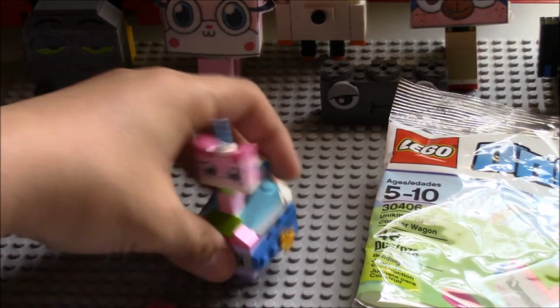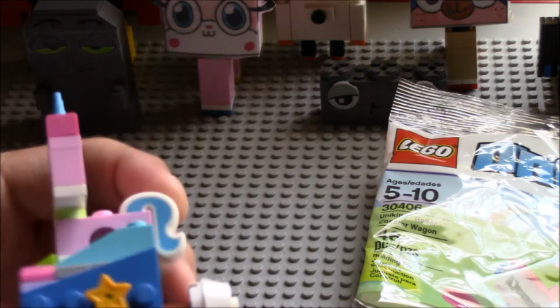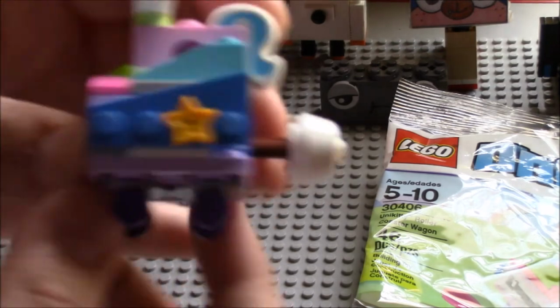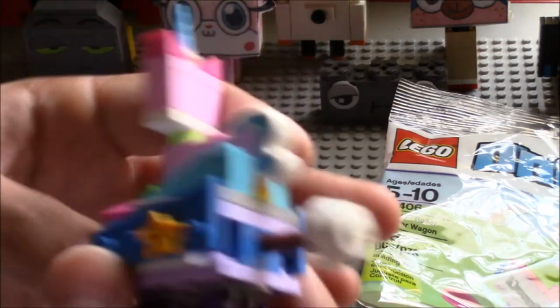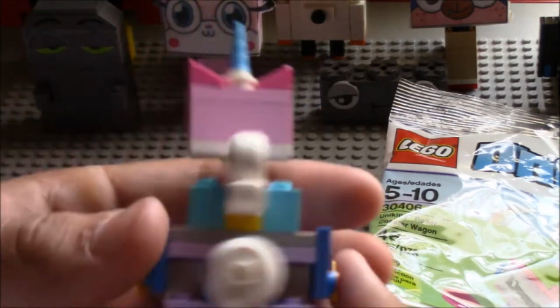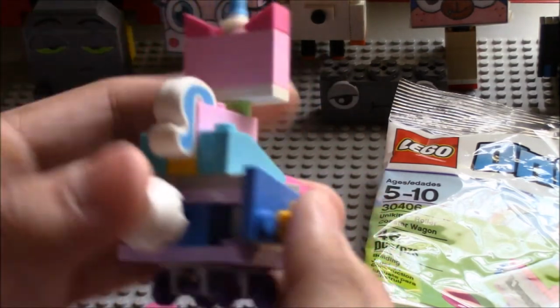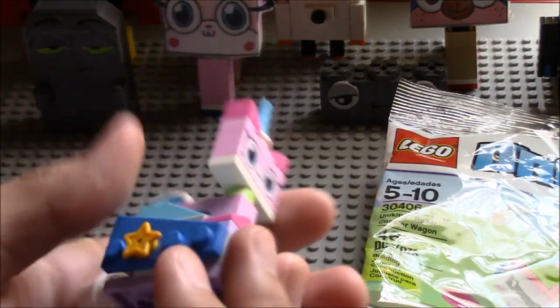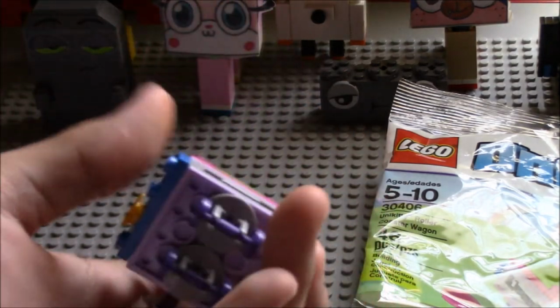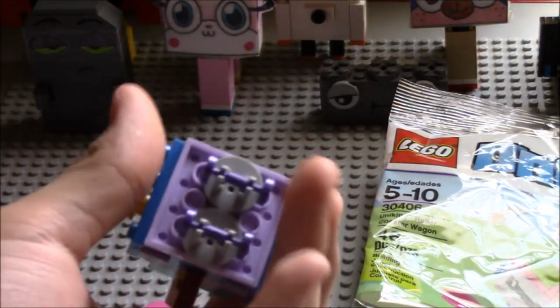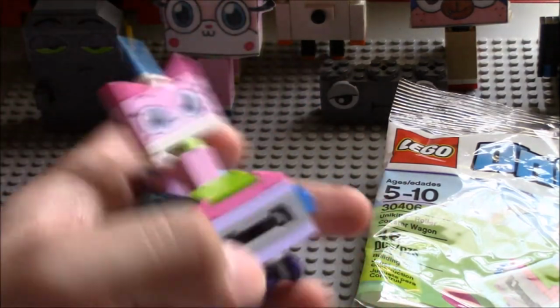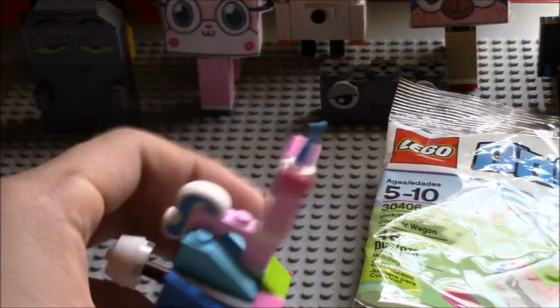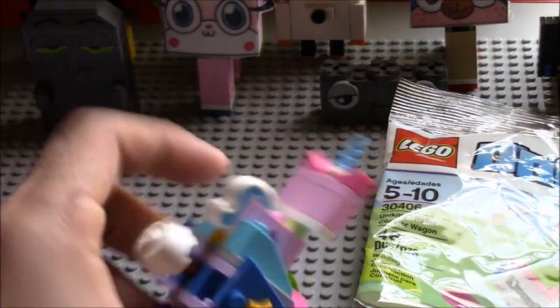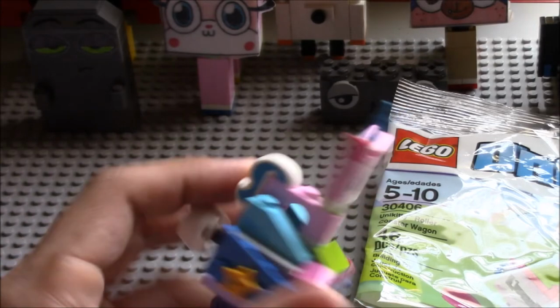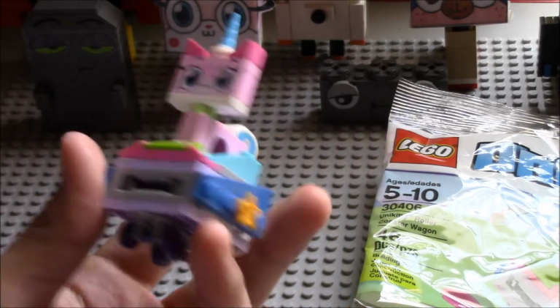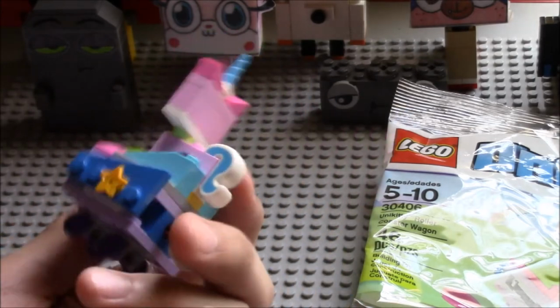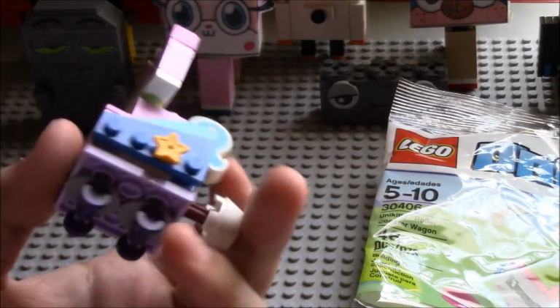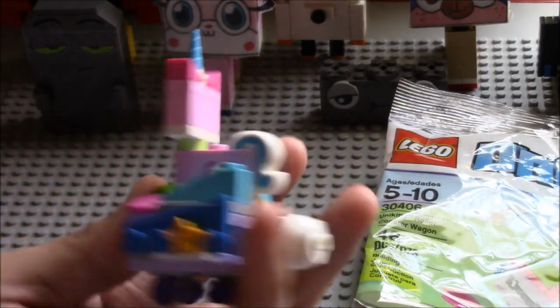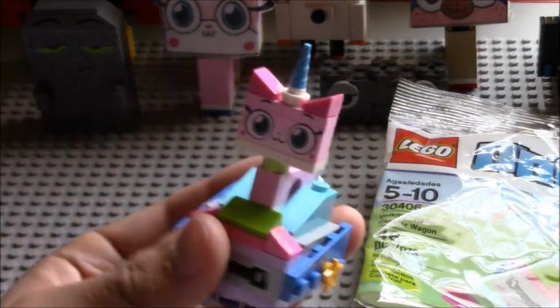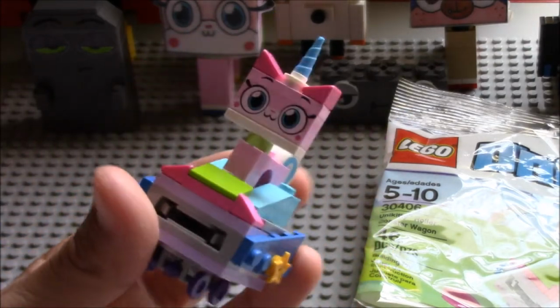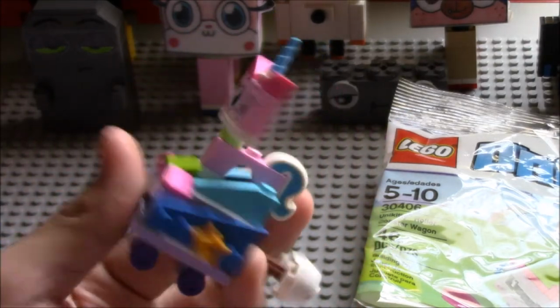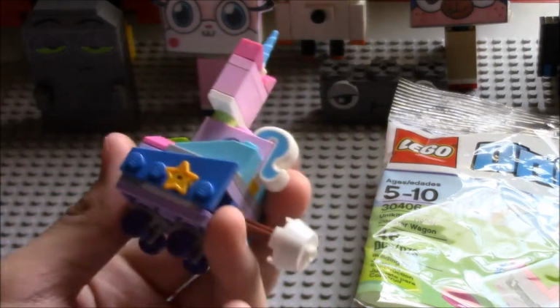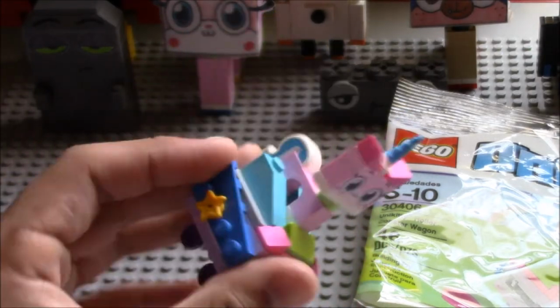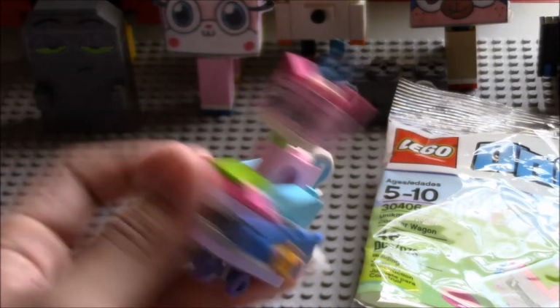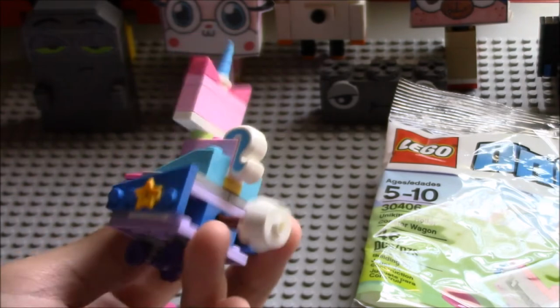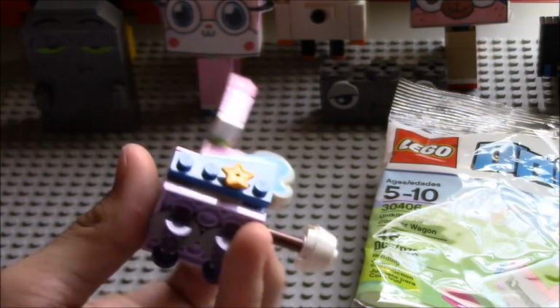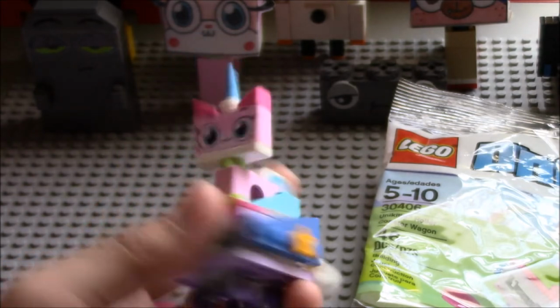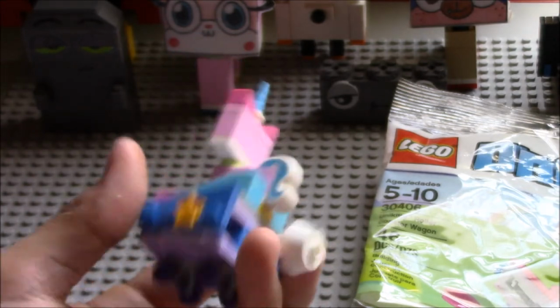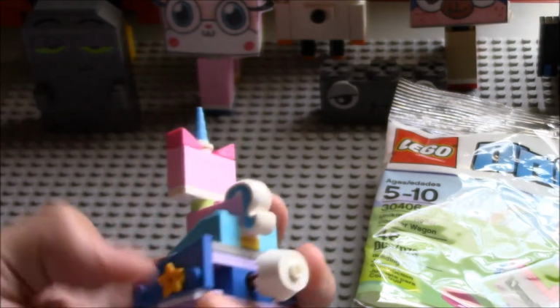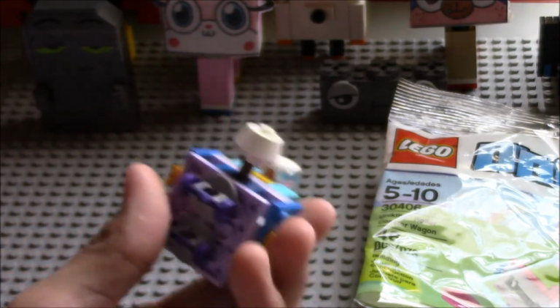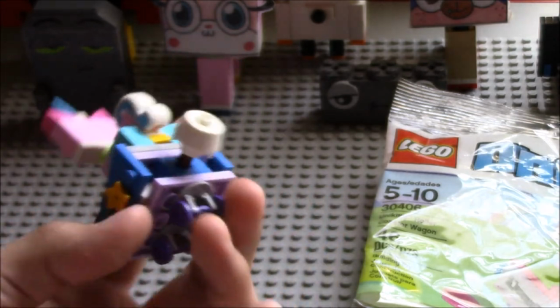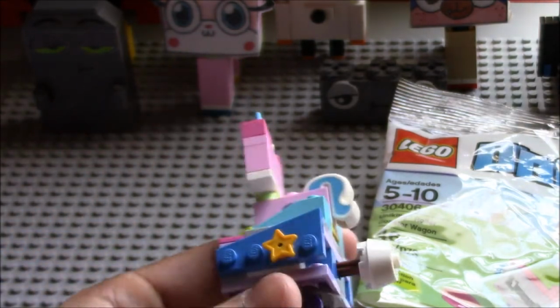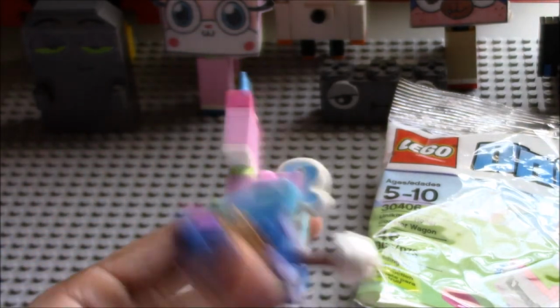Here's the roller coaster. It's a nice, simple build. It's cute. It's small and short. Yeah, it's not bad. There are no stickers at all, which is interesting.